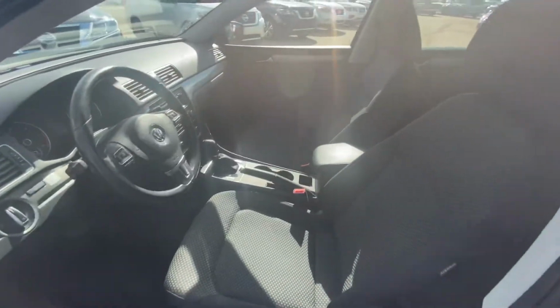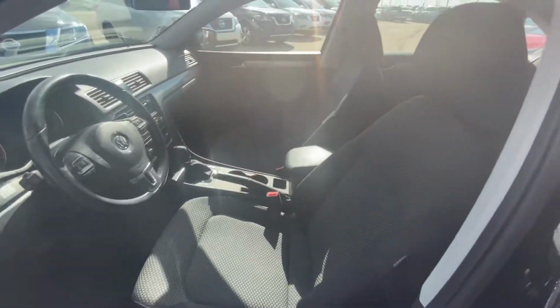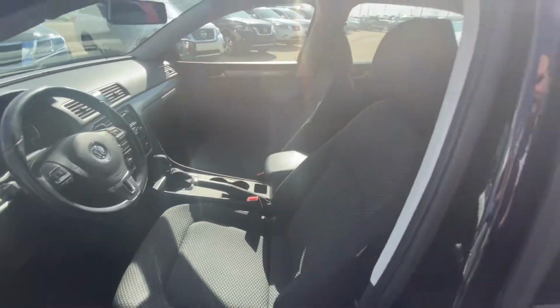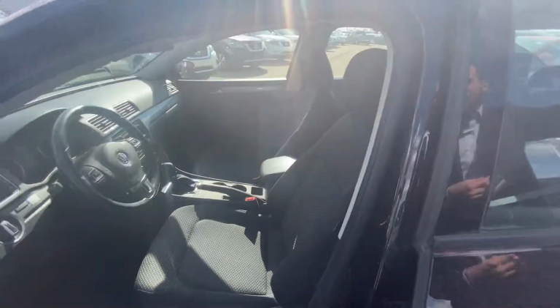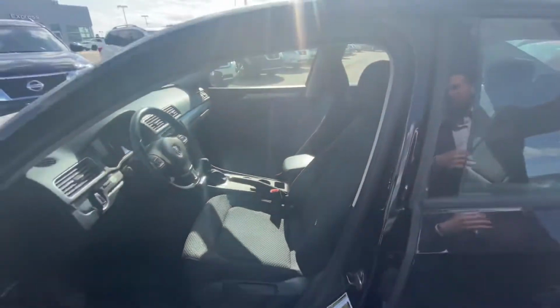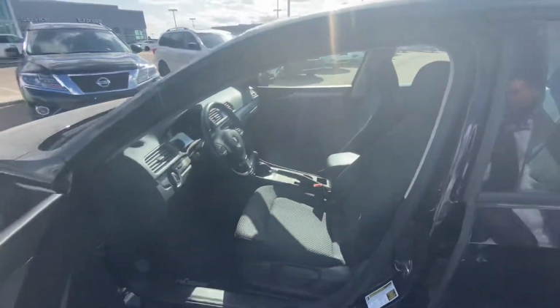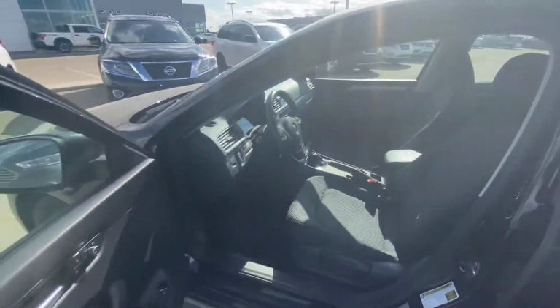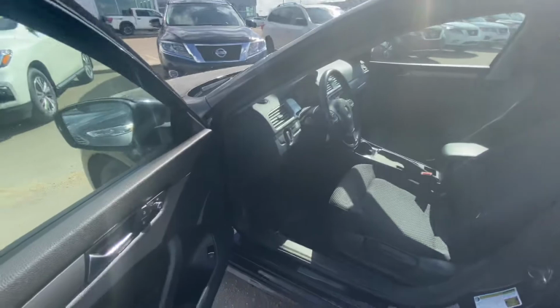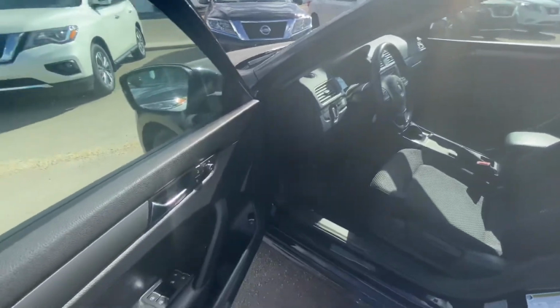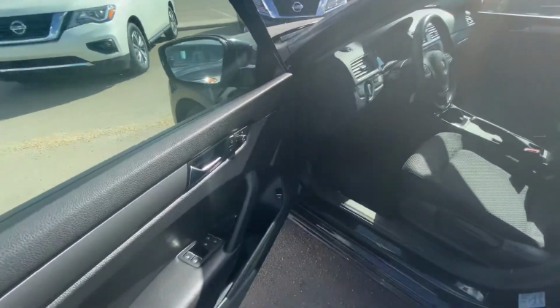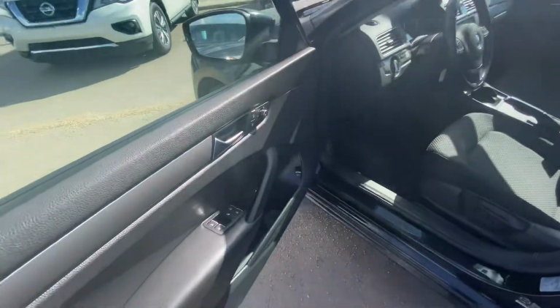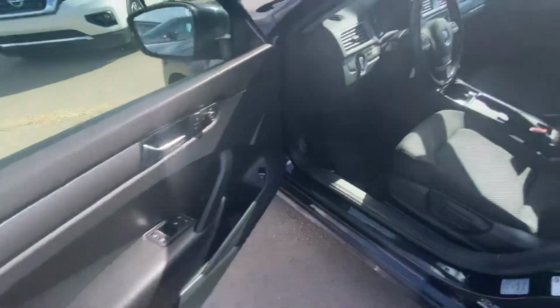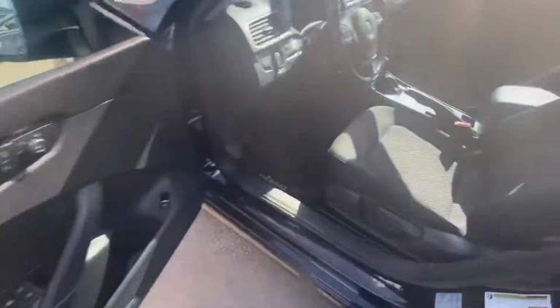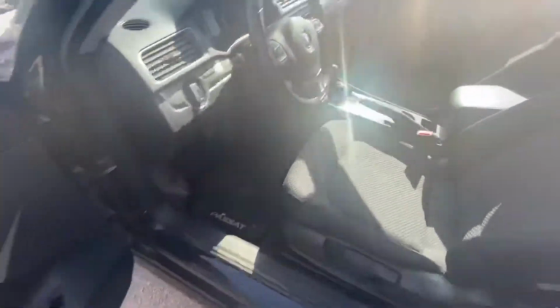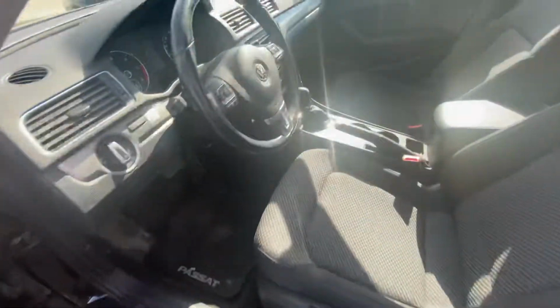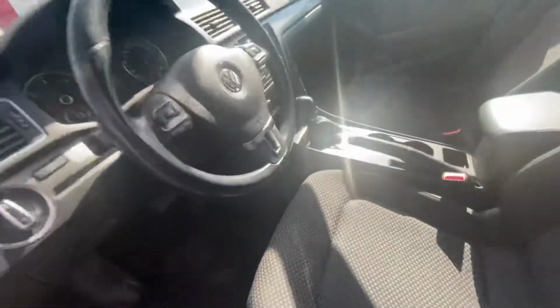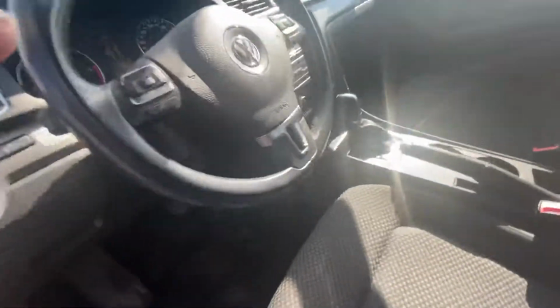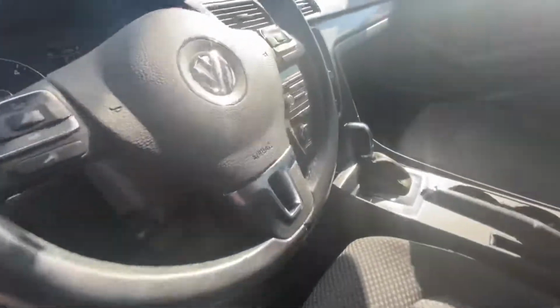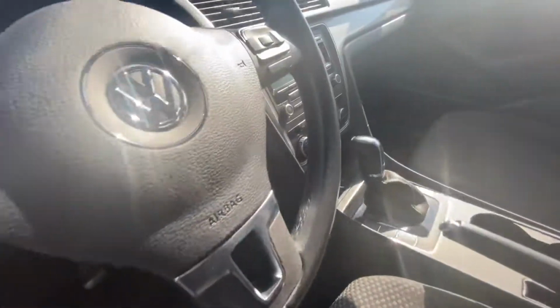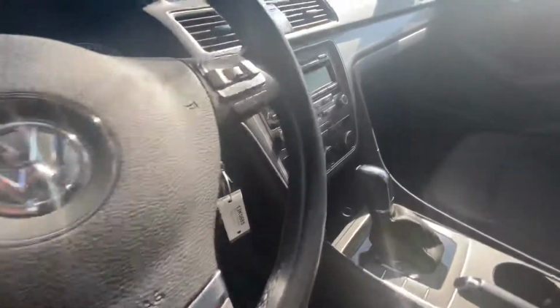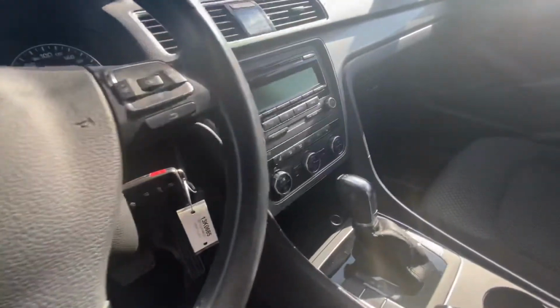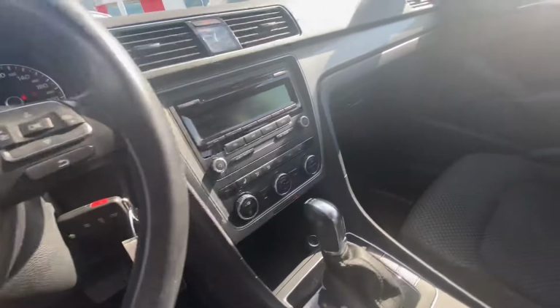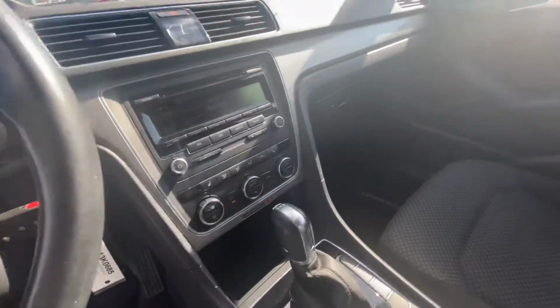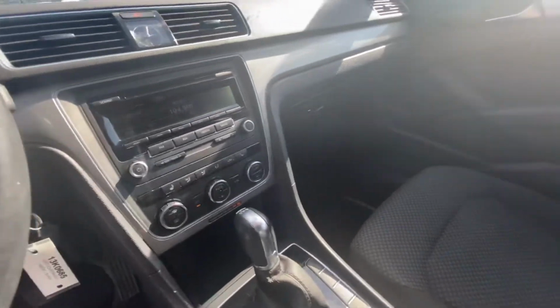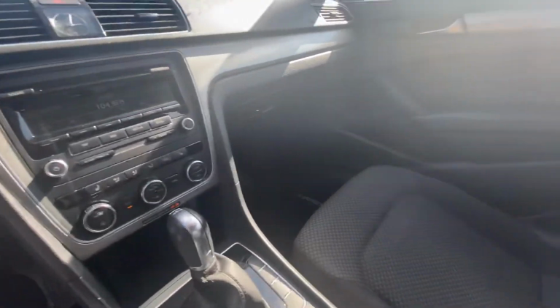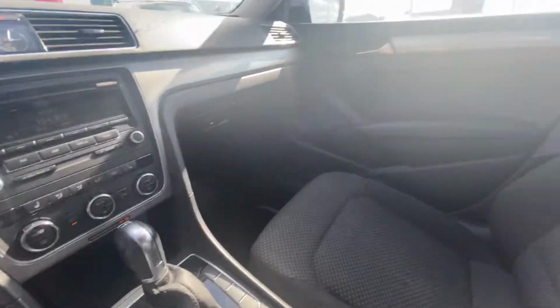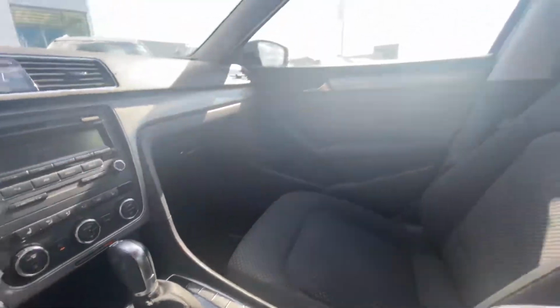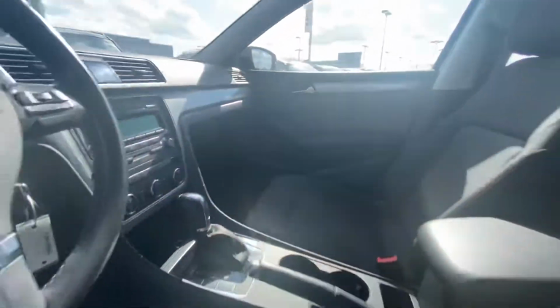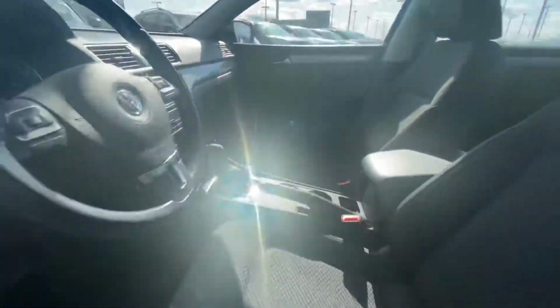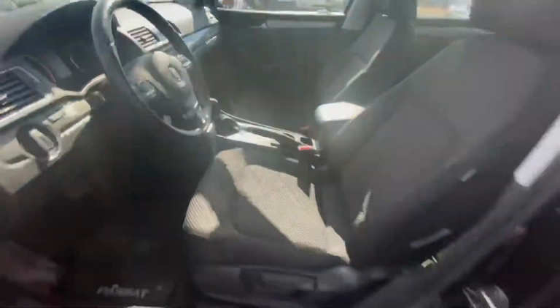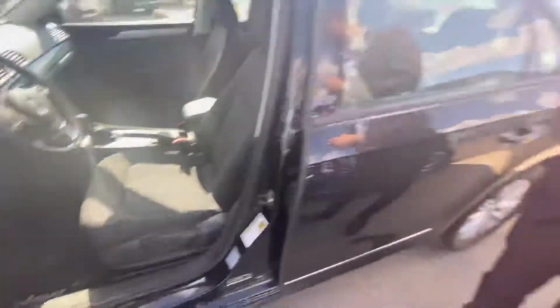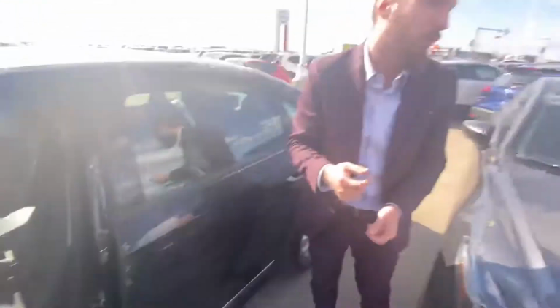Stepping on into the inside, we have all of our power appointments — windows, mirrors, and locks. Bluetooth and cruise control on the steering wheel, heated seats, dual climate zones, air conditioning, CD player, and much more.